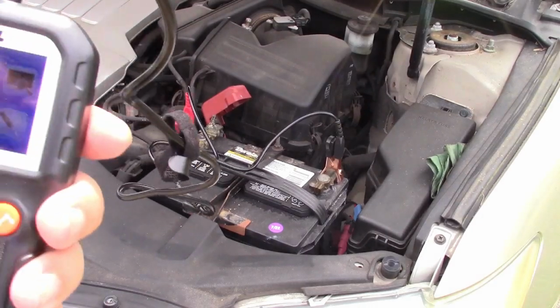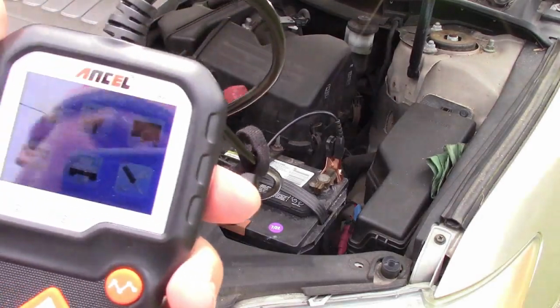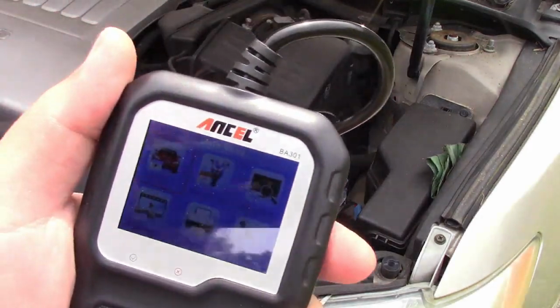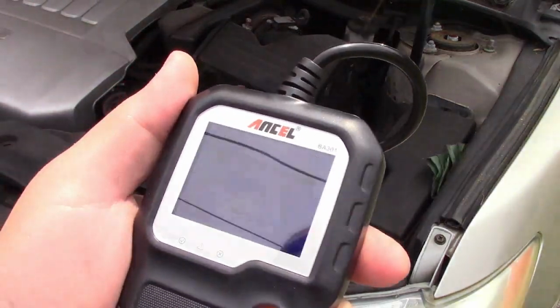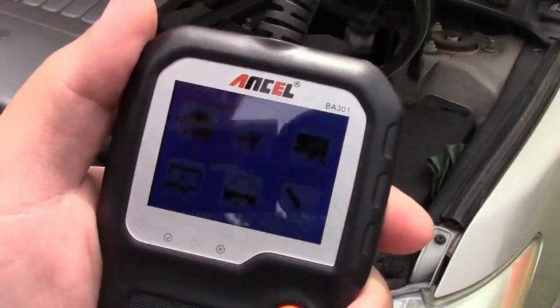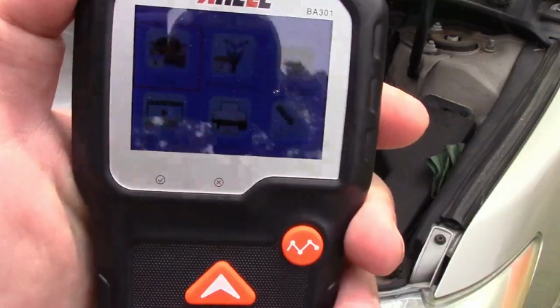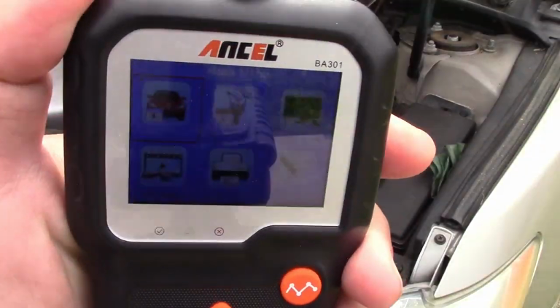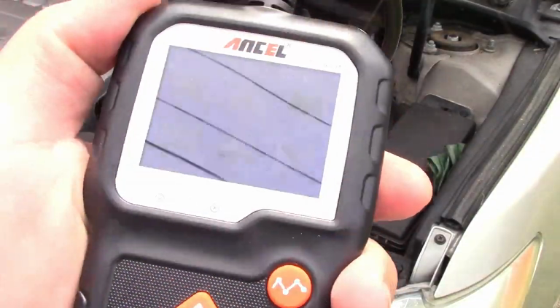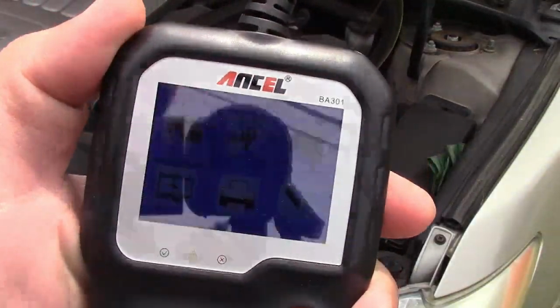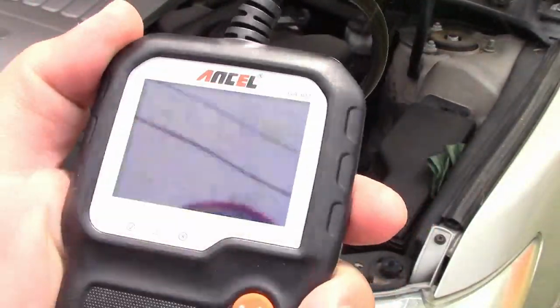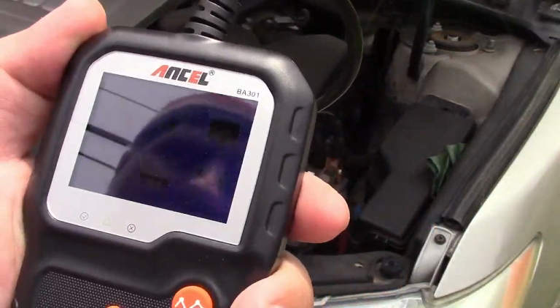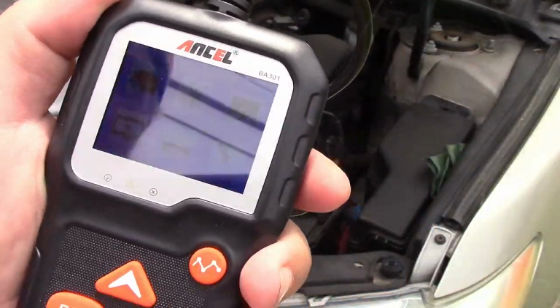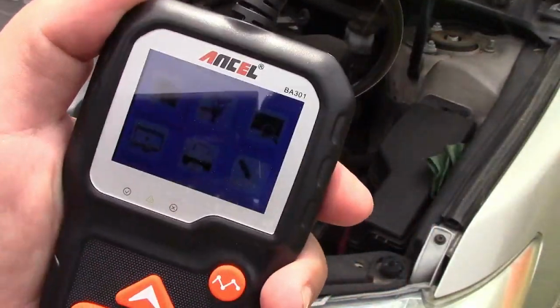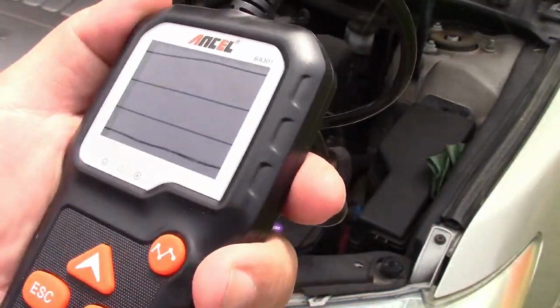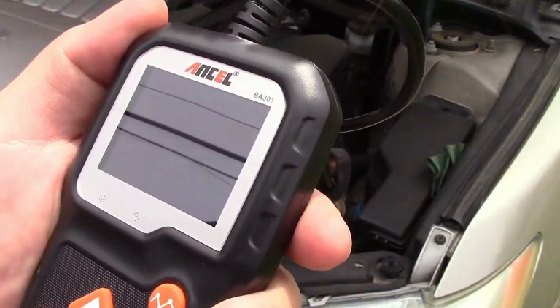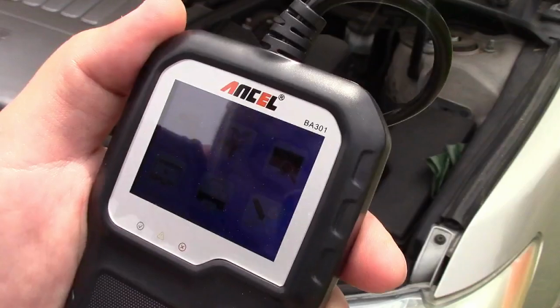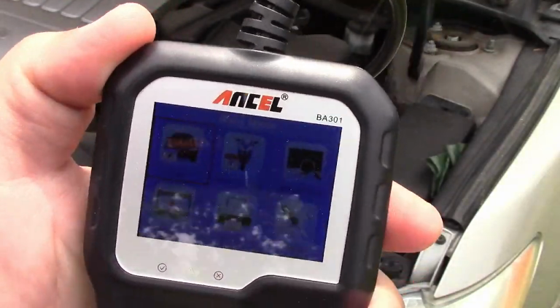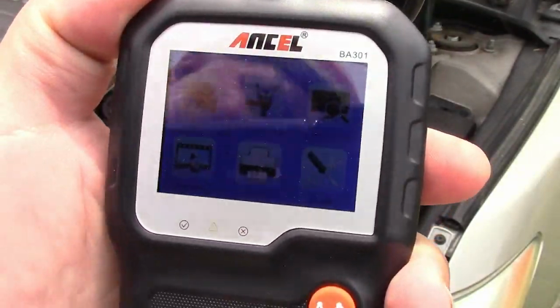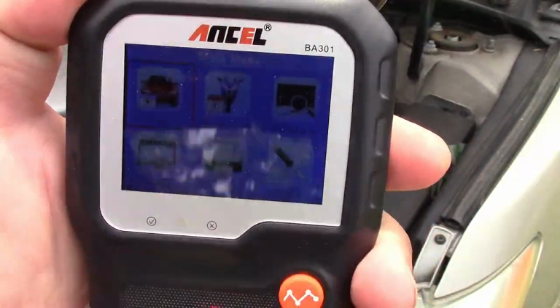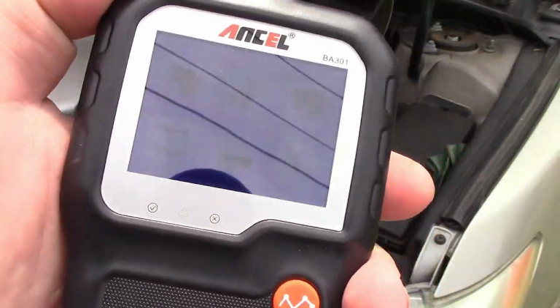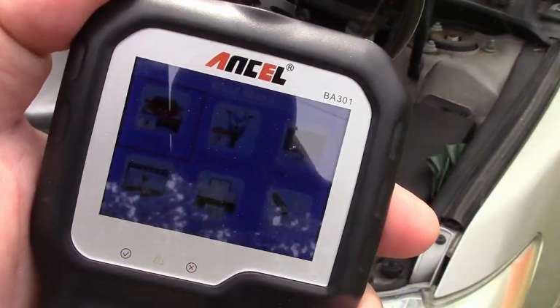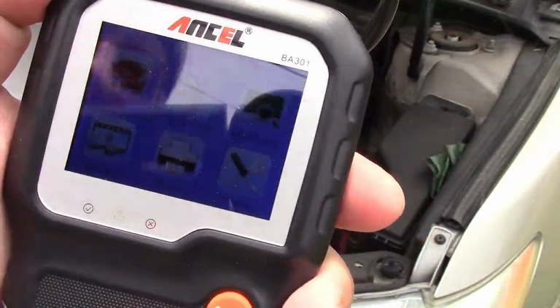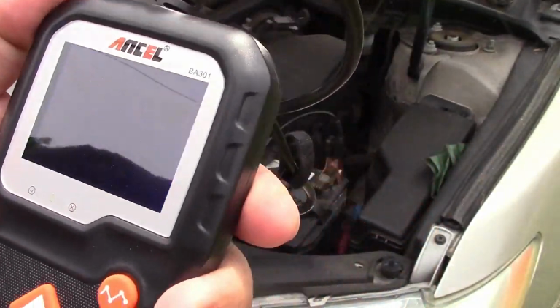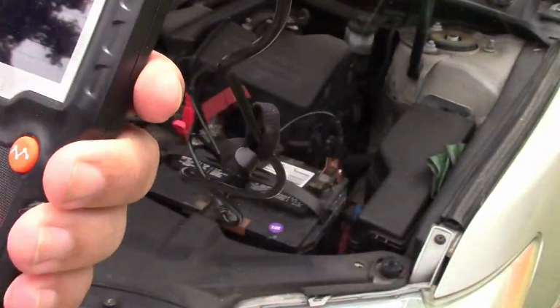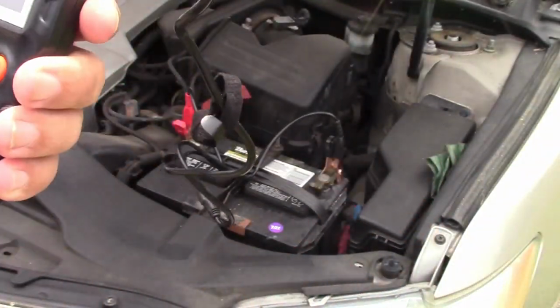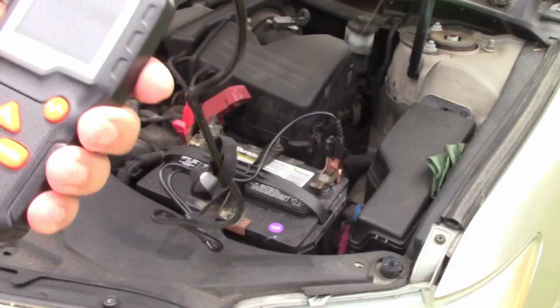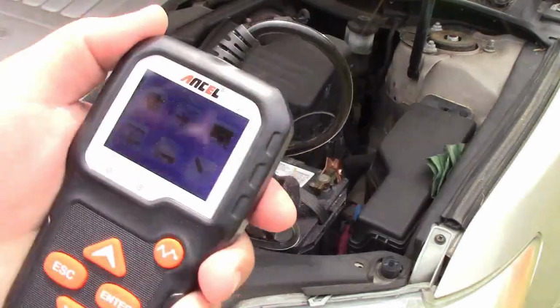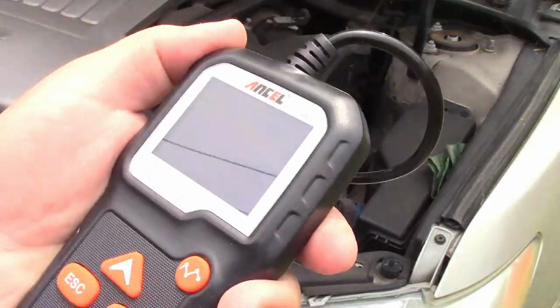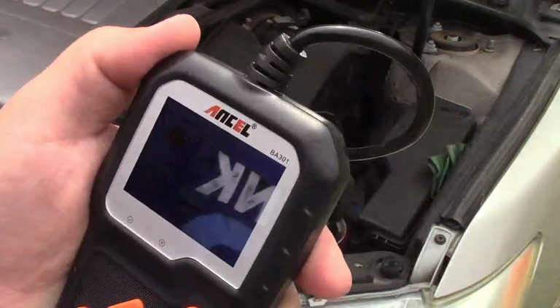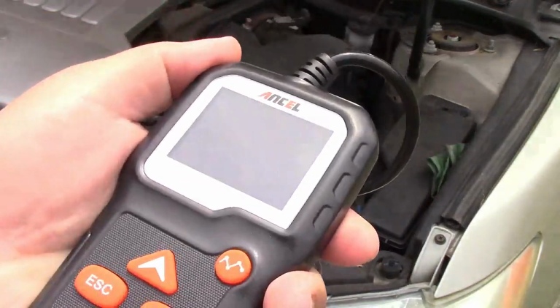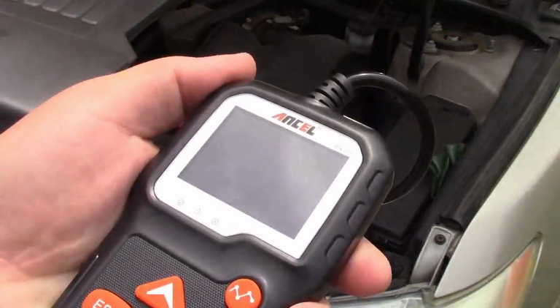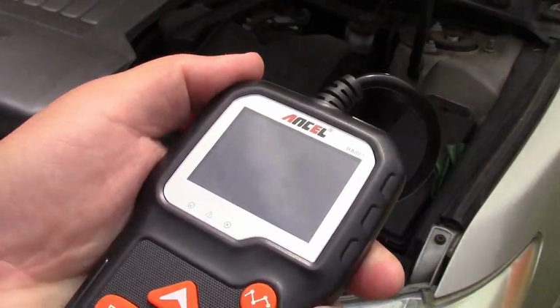Now, you're probably going to have a hard time seeing this because the screen is reflective. That's more a function of the camera than it is in real life — because in real life I can move this around like this.